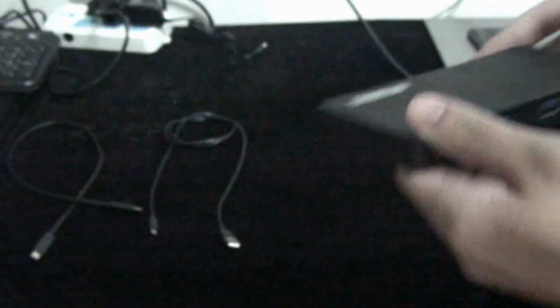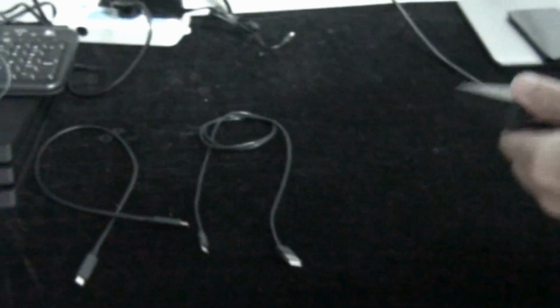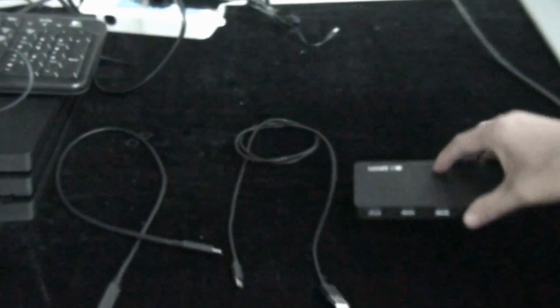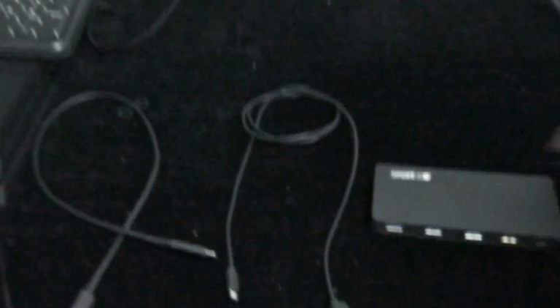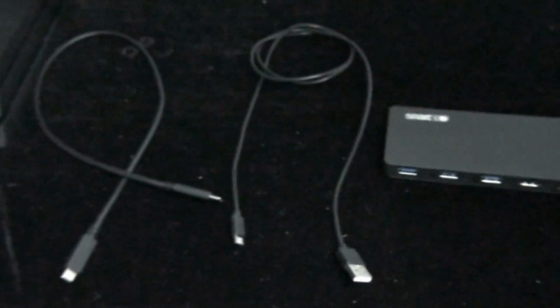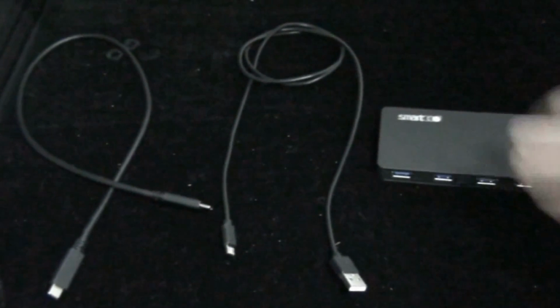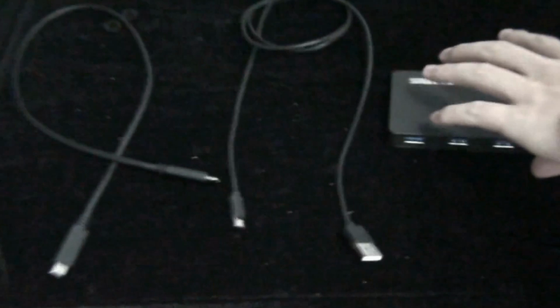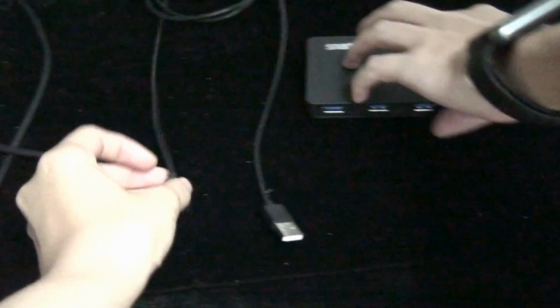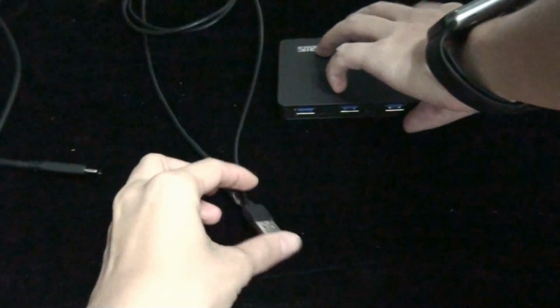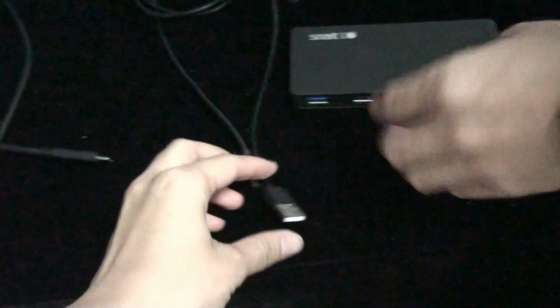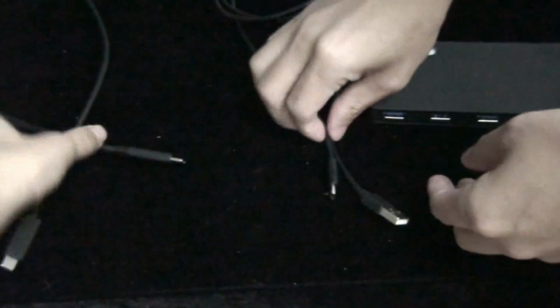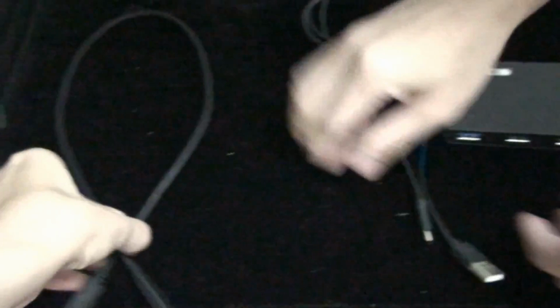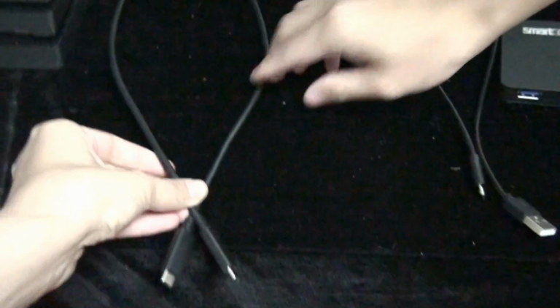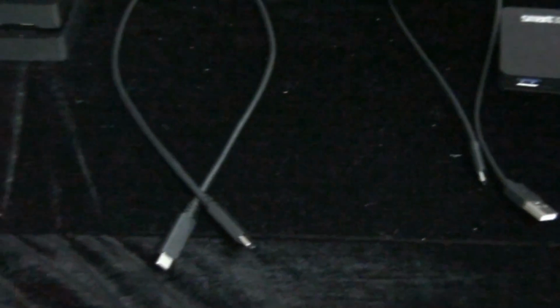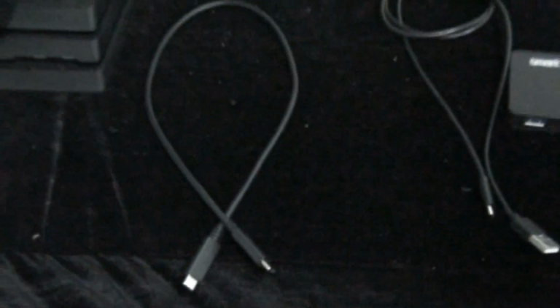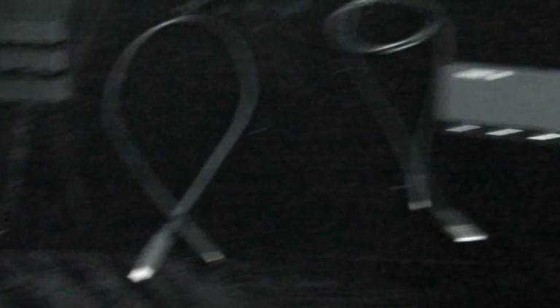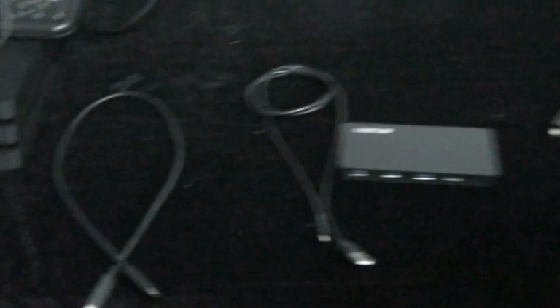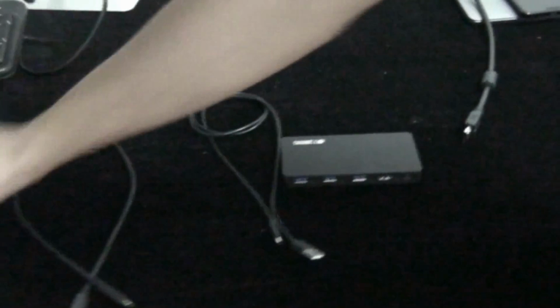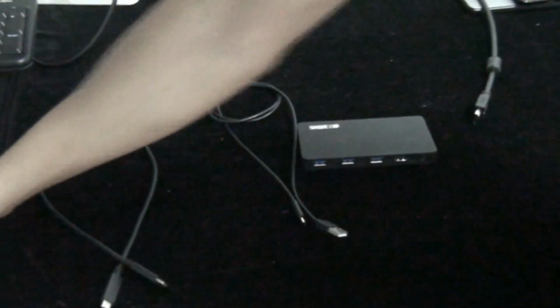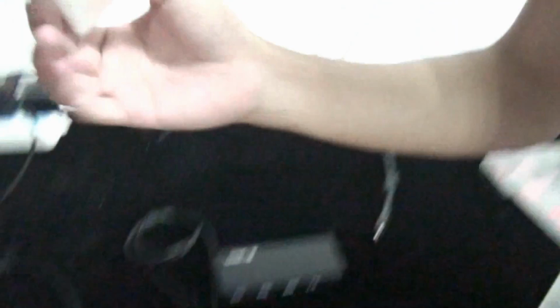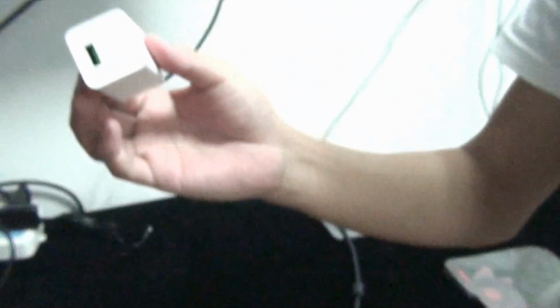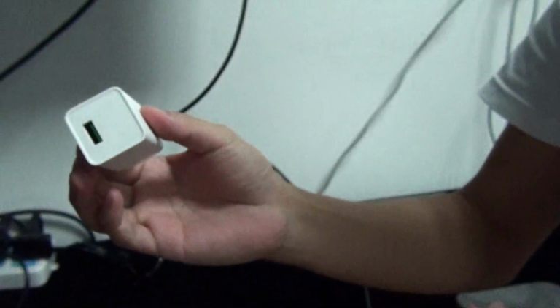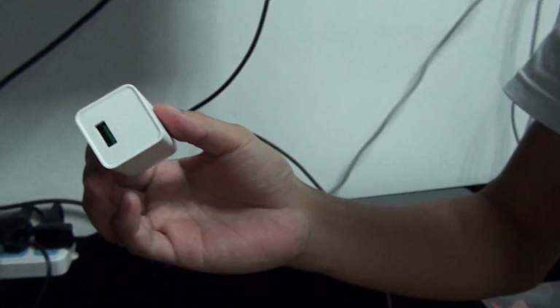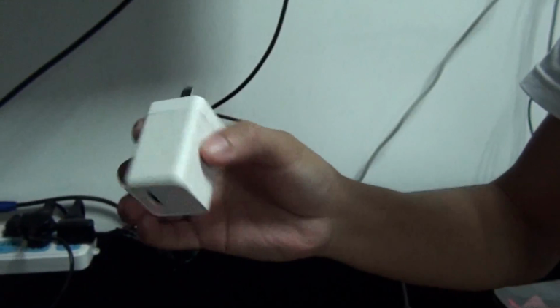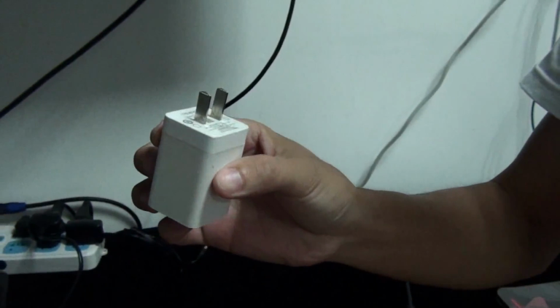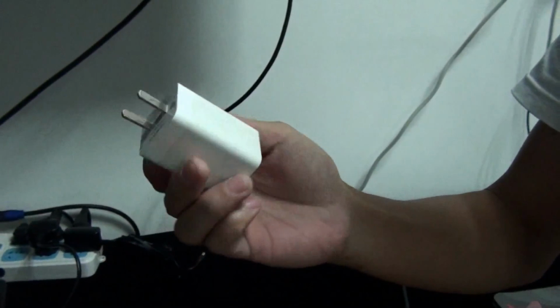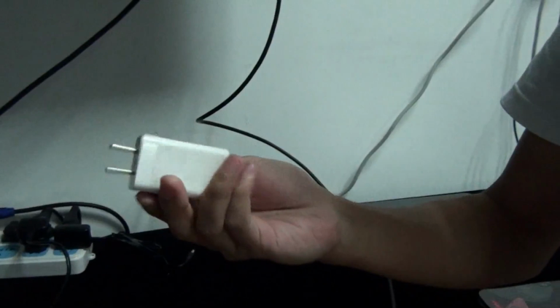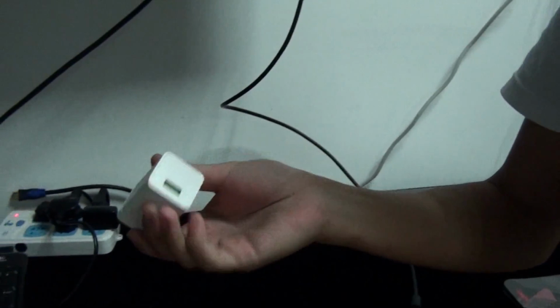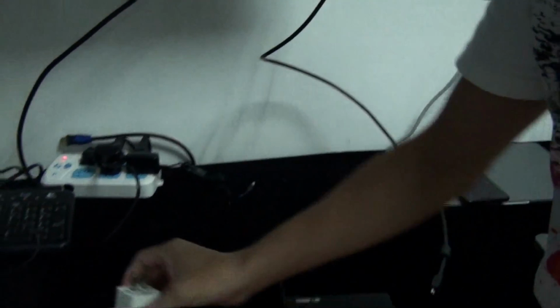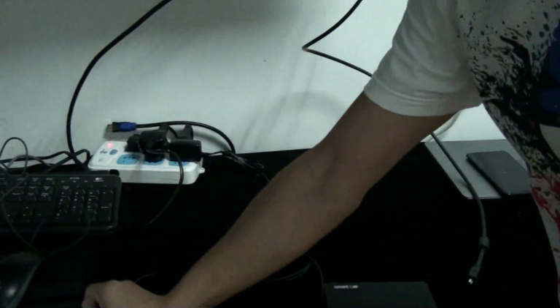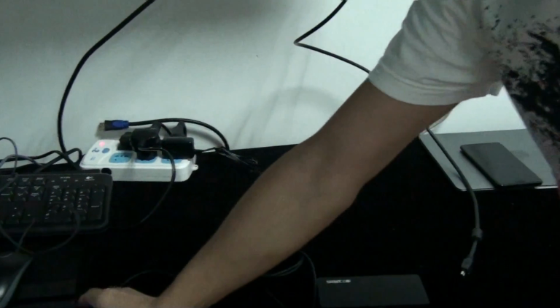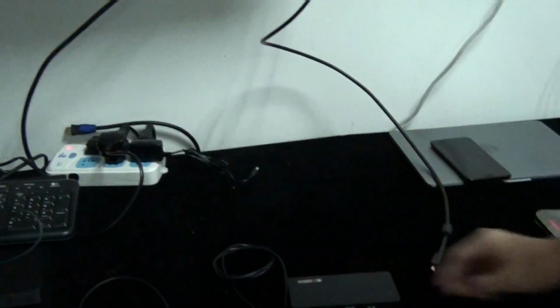Included in the box, there is one power cable, one USB power cable, and one Type-C cable. You can use a mobile phone charger at 5V and 2A.